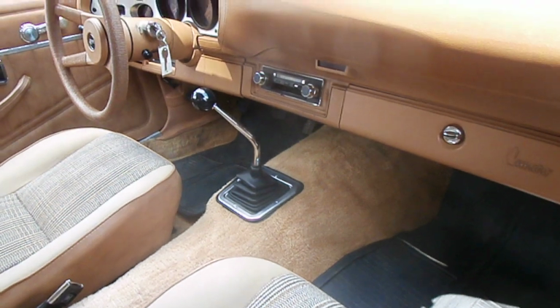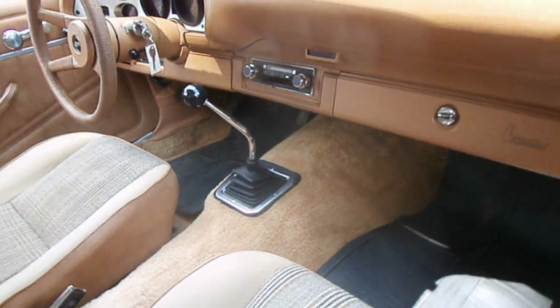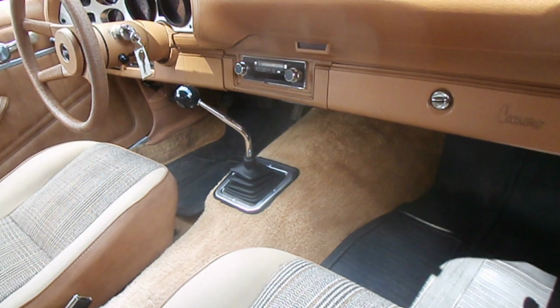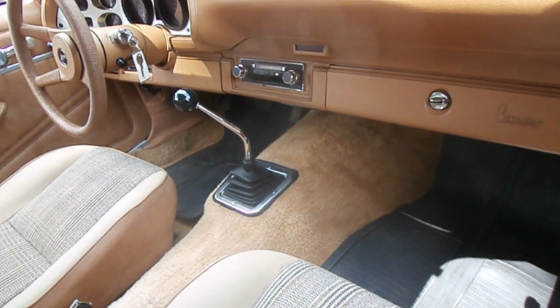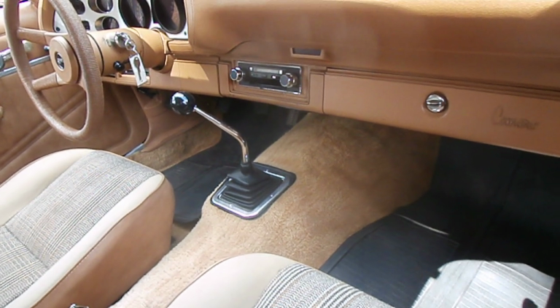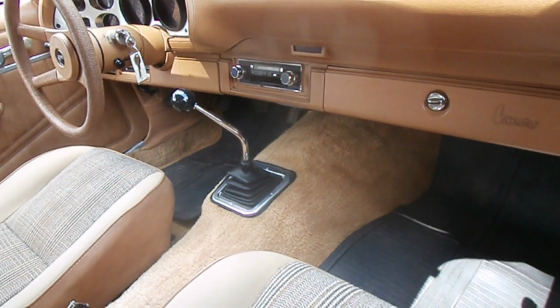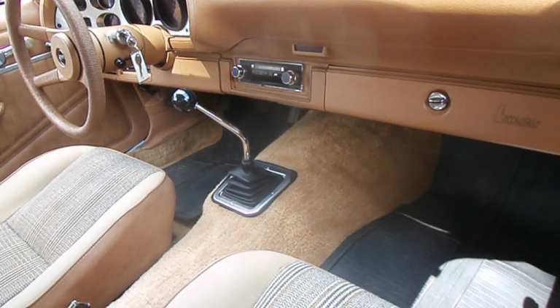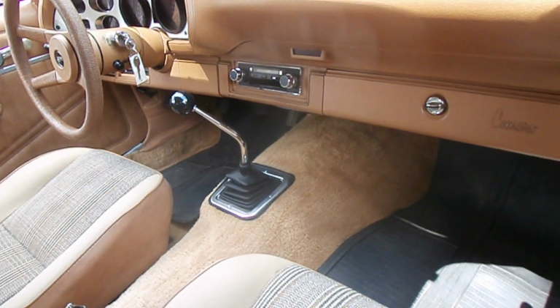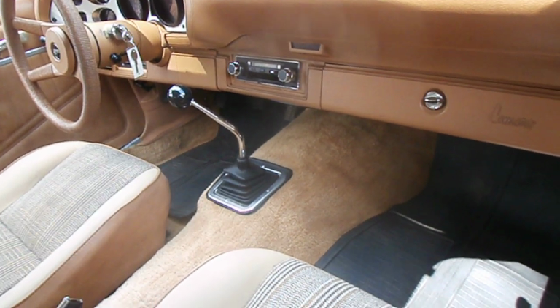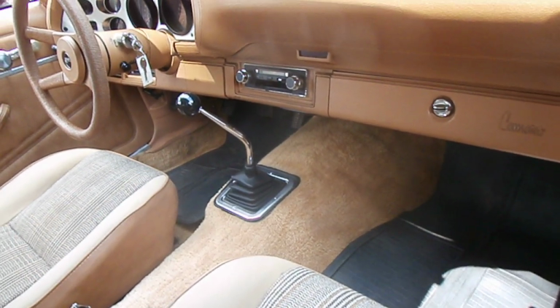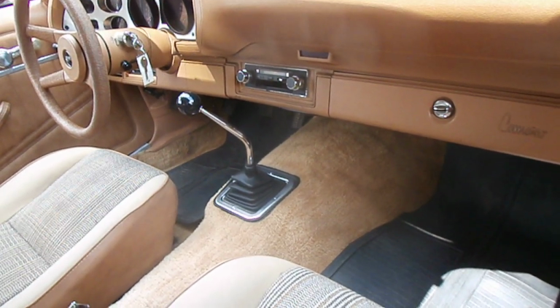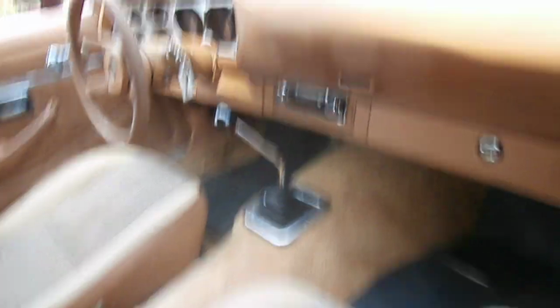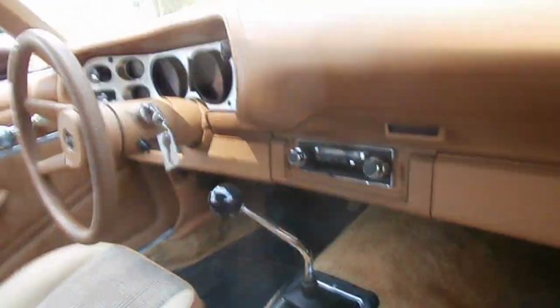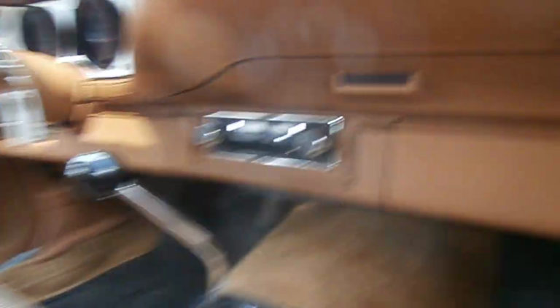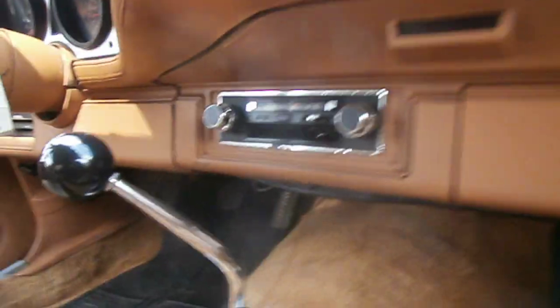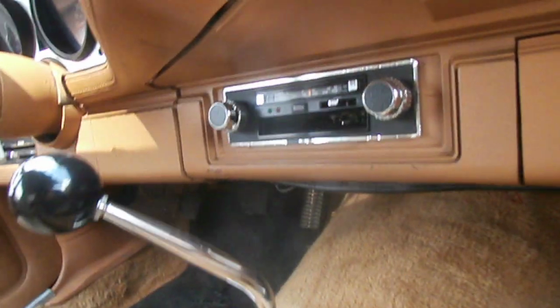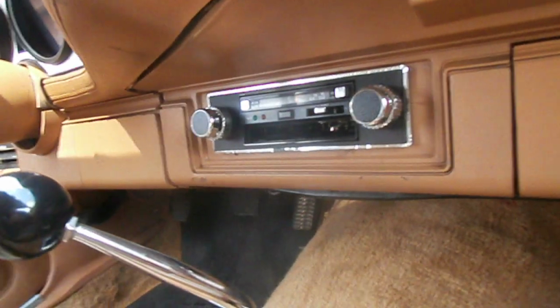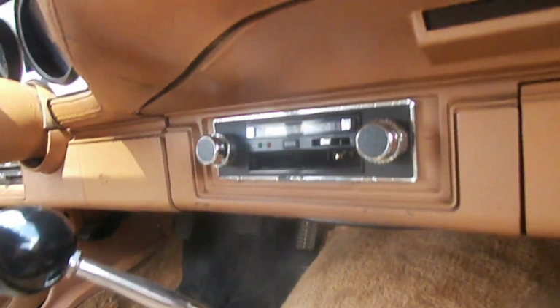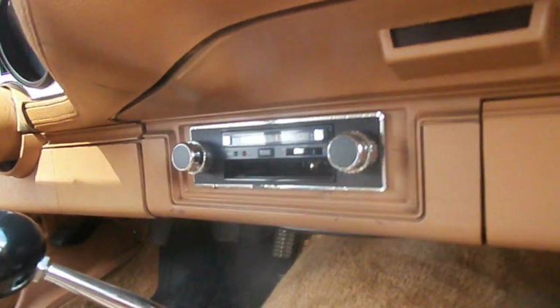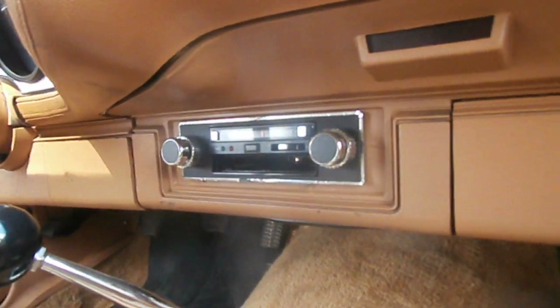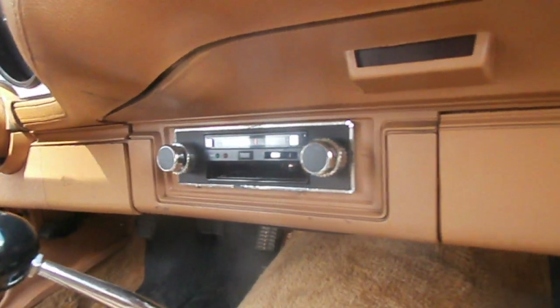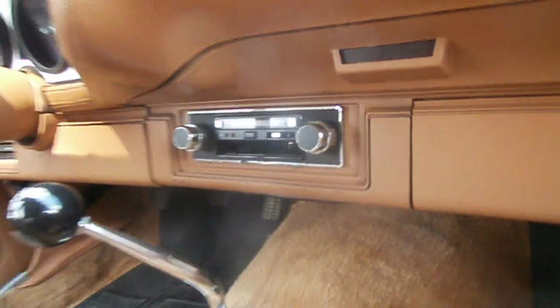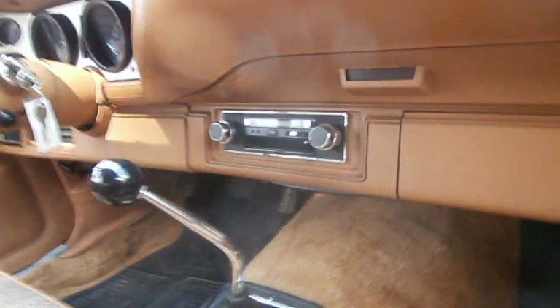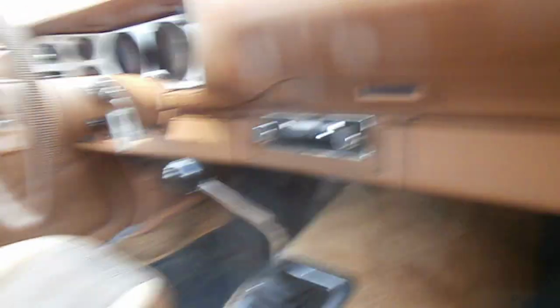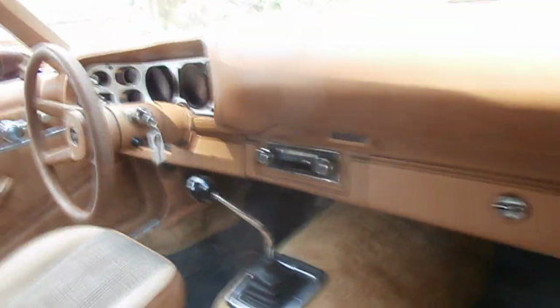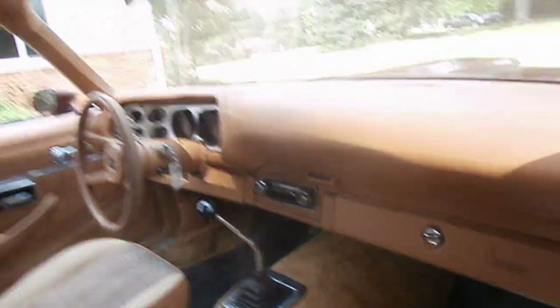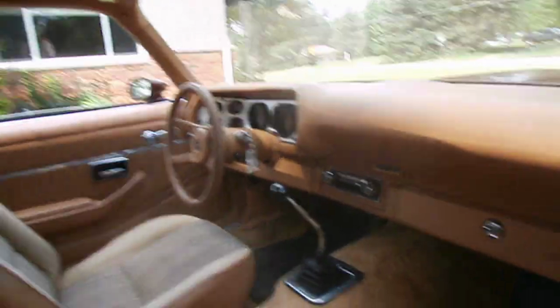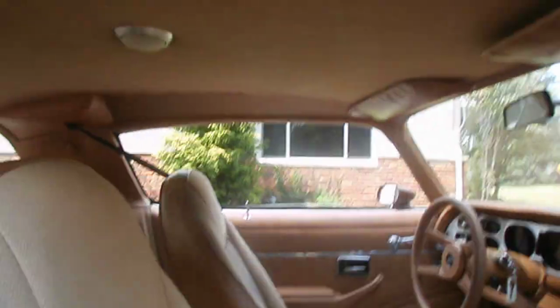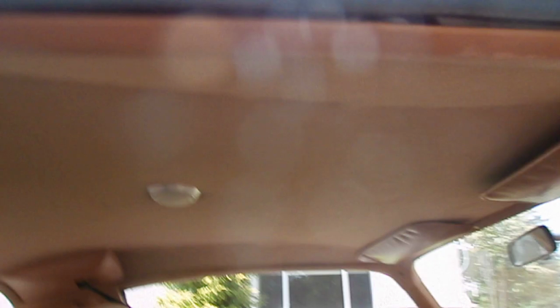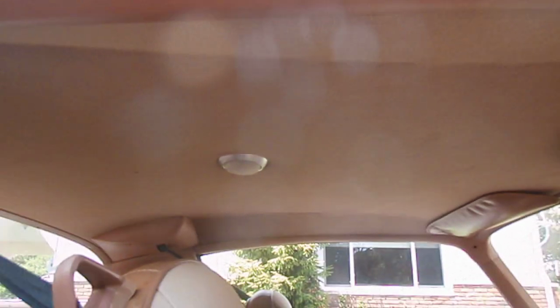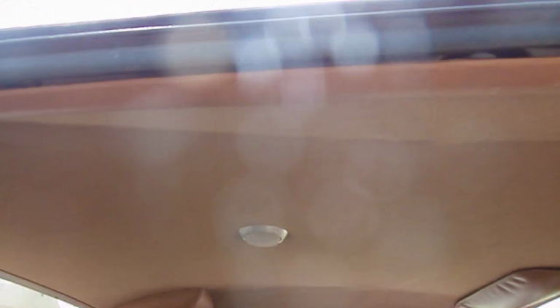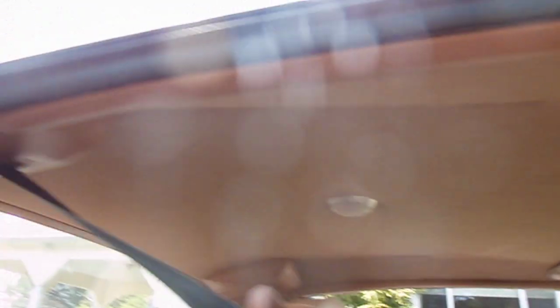This was a radio-delete car from the factory, according to the original owner. He put in a cassette player back in the late '70s or early '80s. The headliner is in good shape.